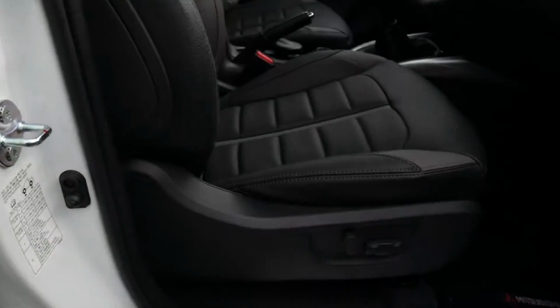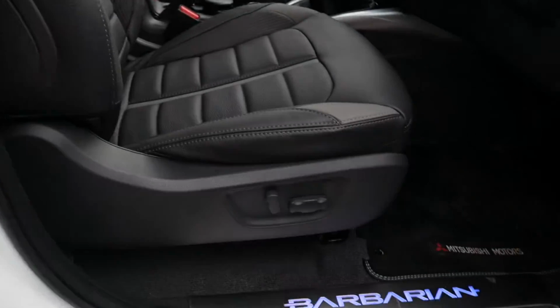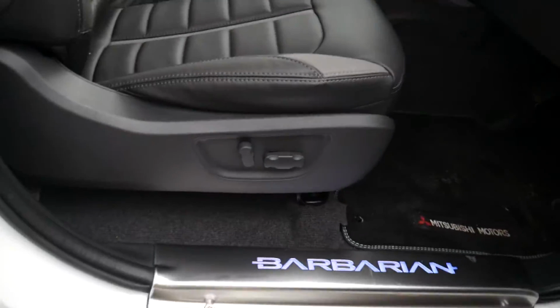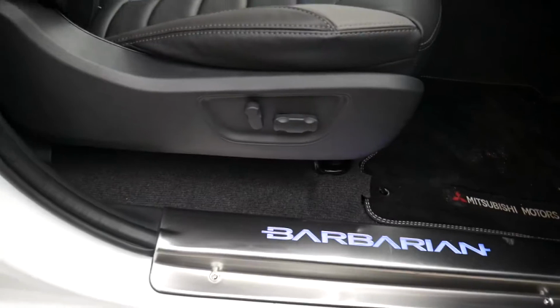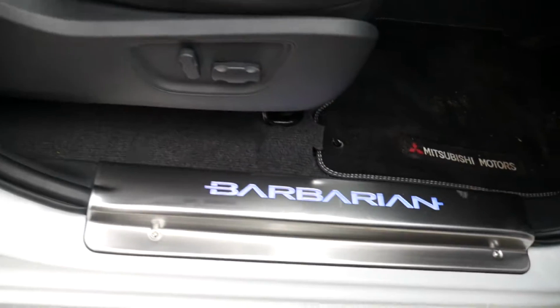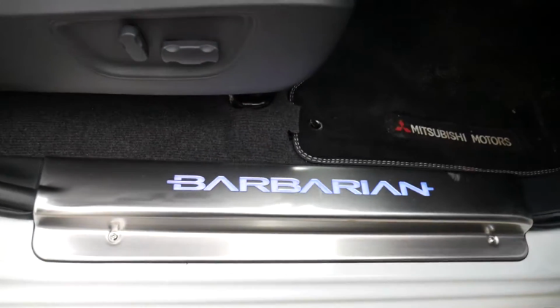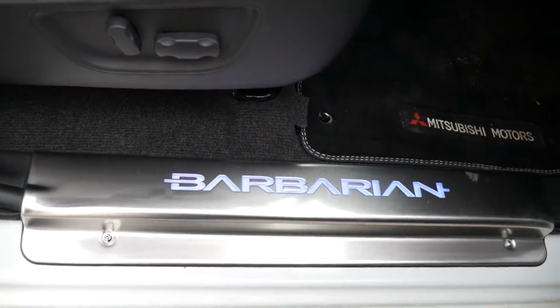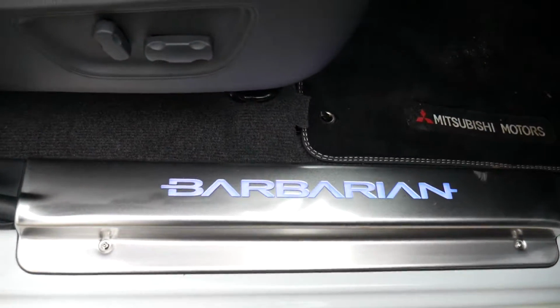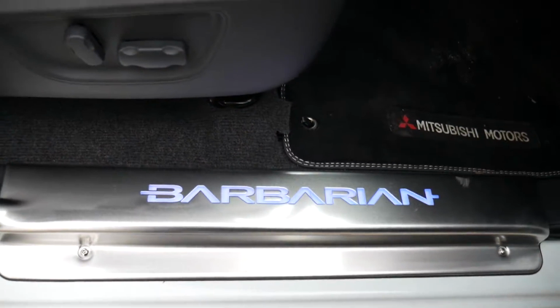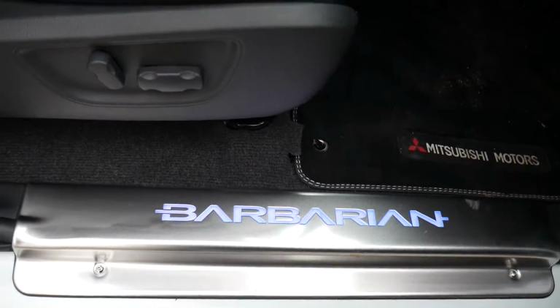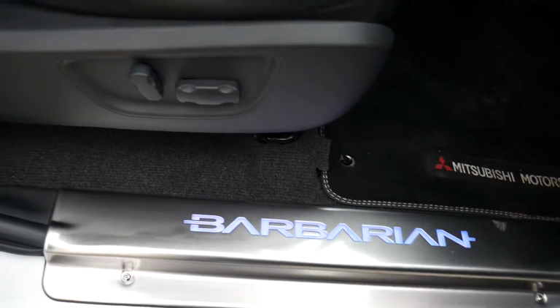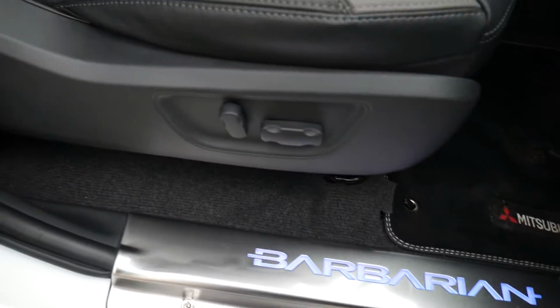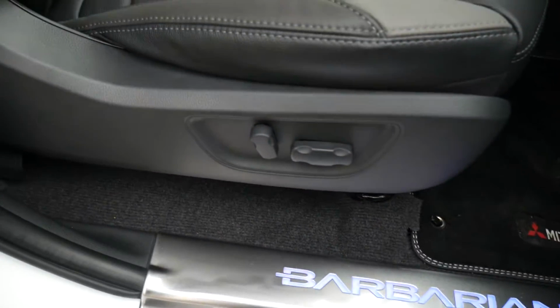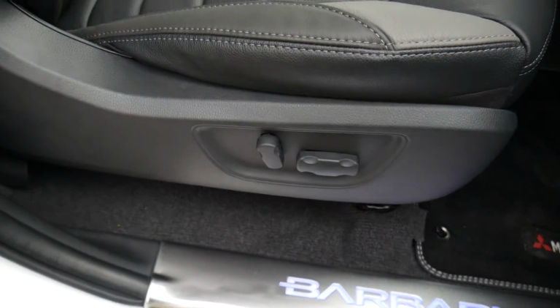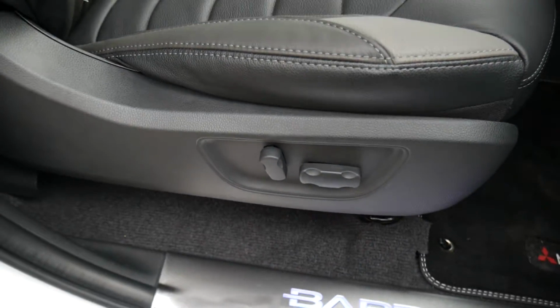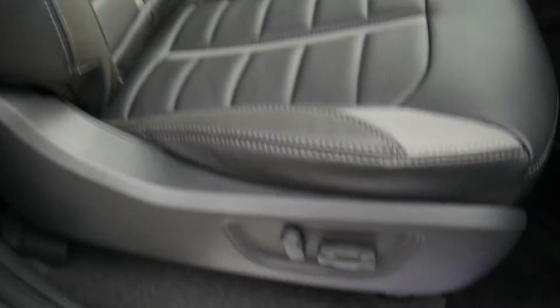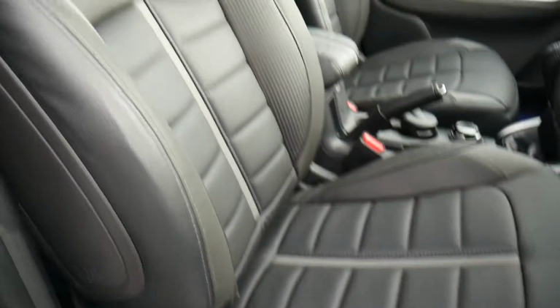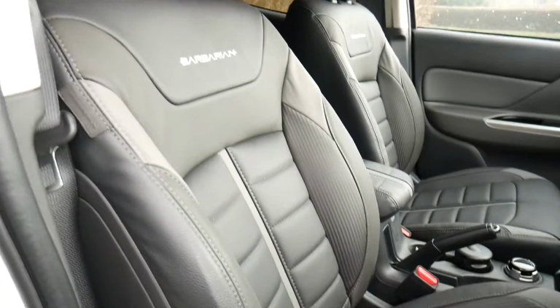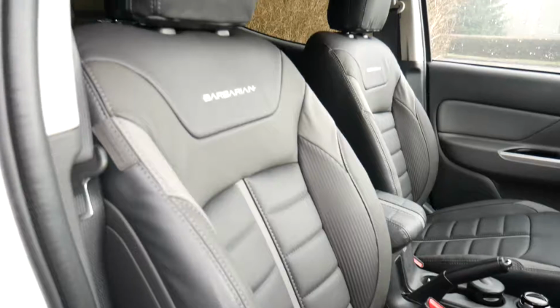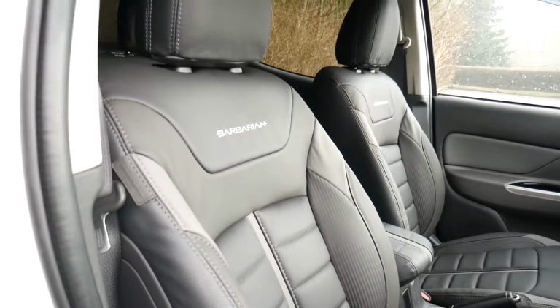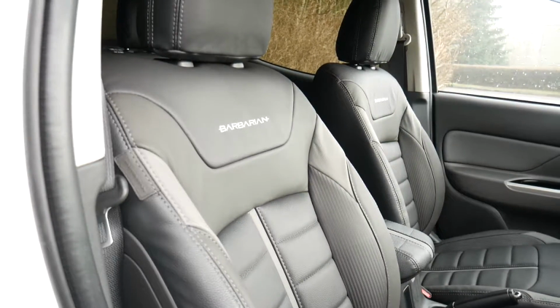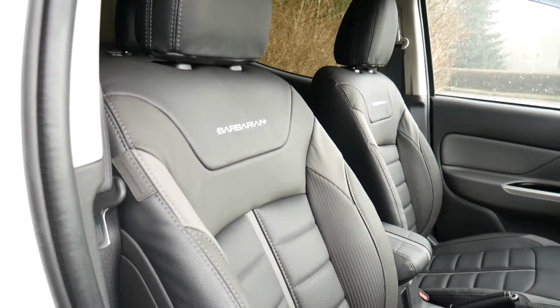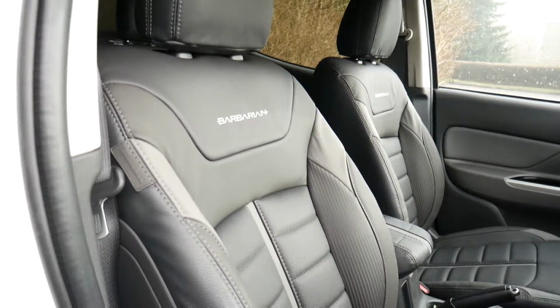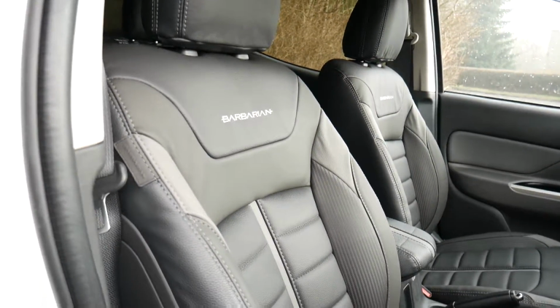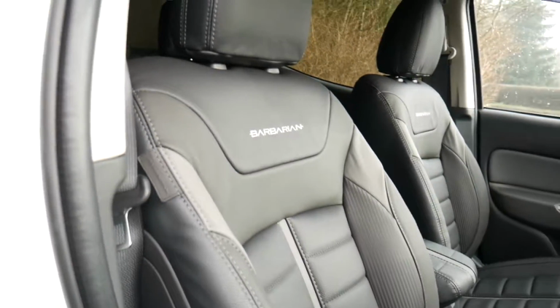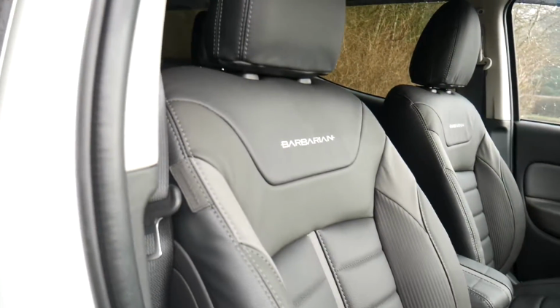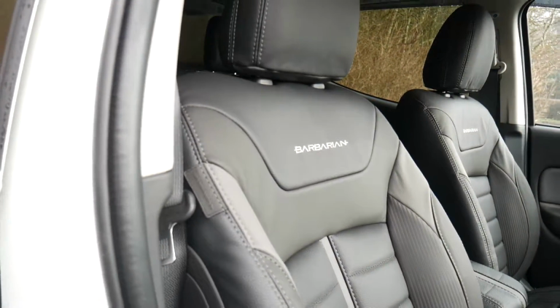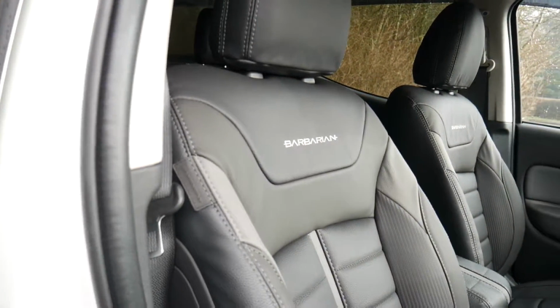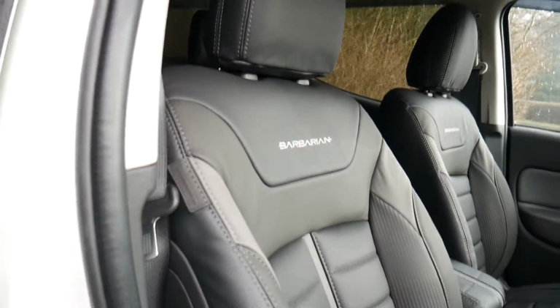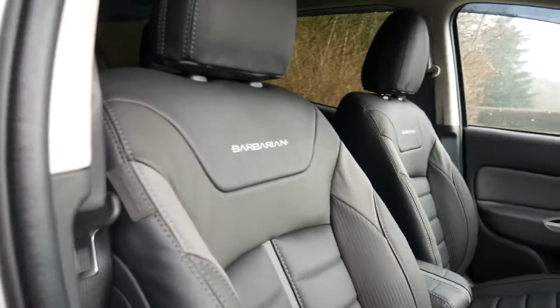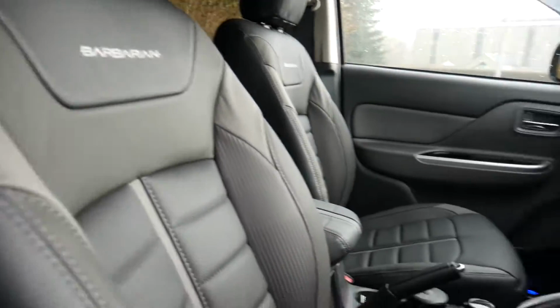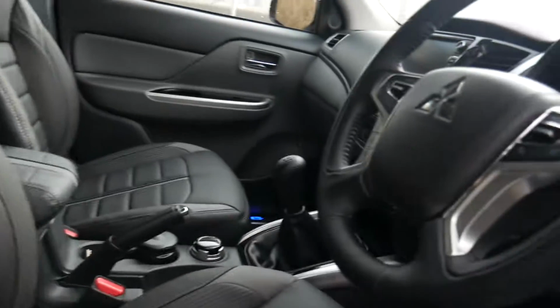We do get keyless entry and keyless start, and on the Barbarian we also get the Barbarian door entry guards that light up, electric adjustable driver seat, and the memory phone lever seats with the Barbarian stitching on there as well.